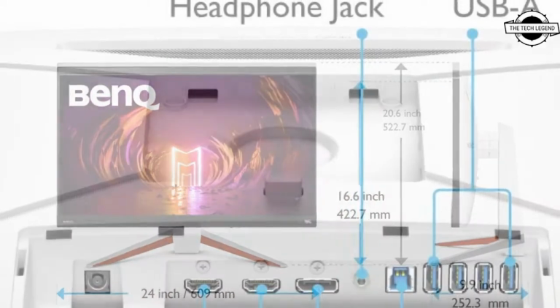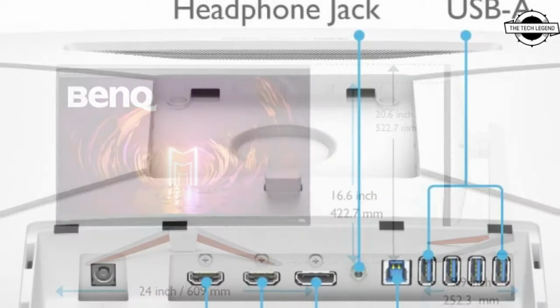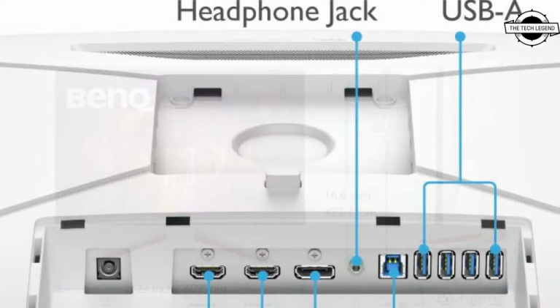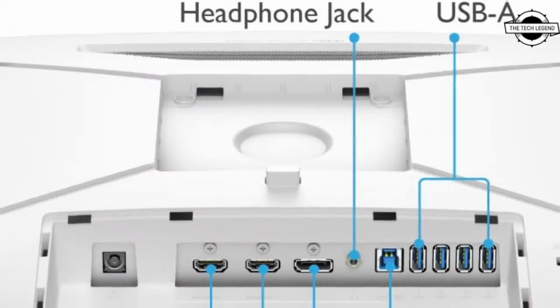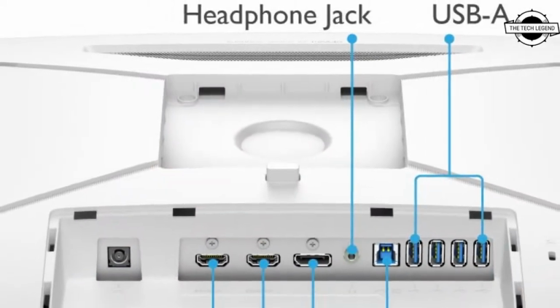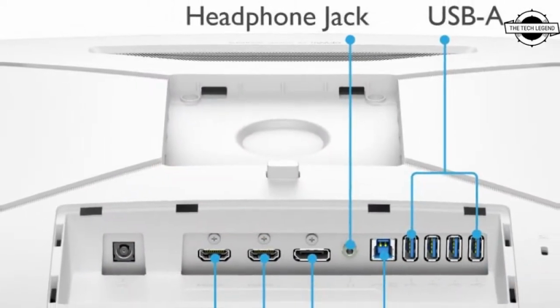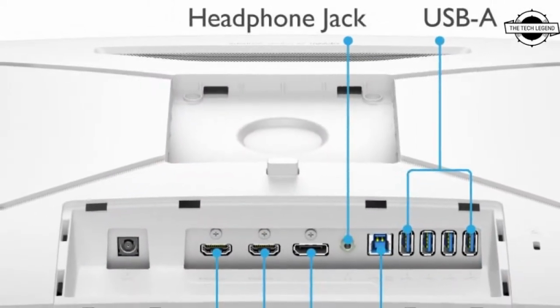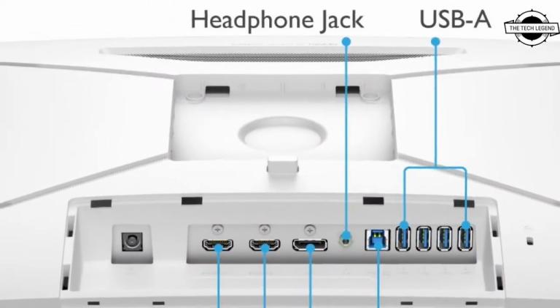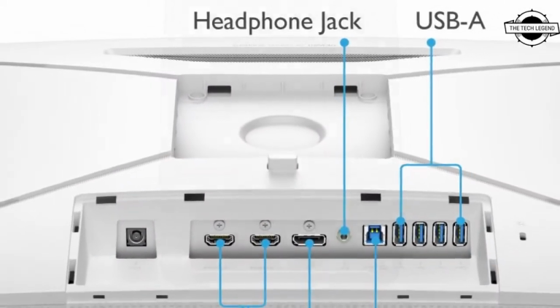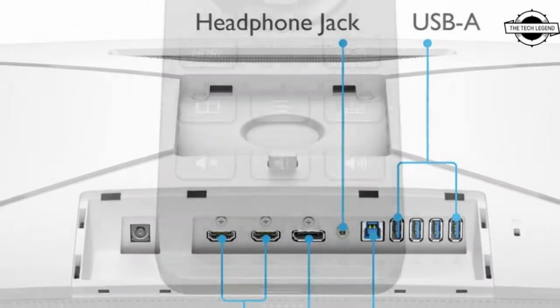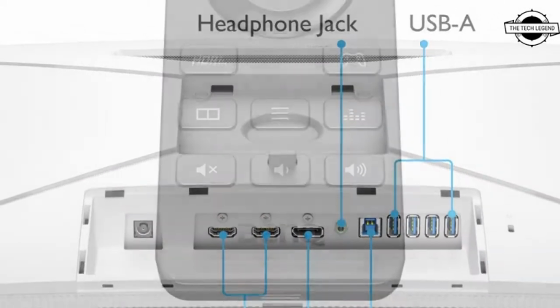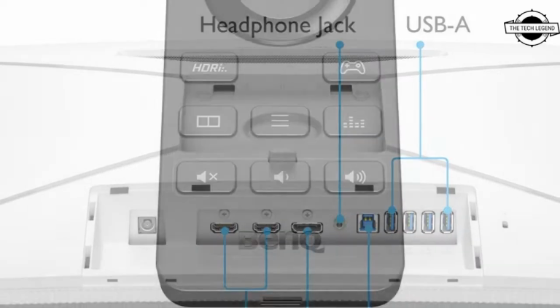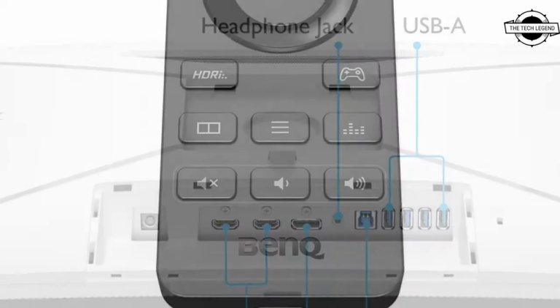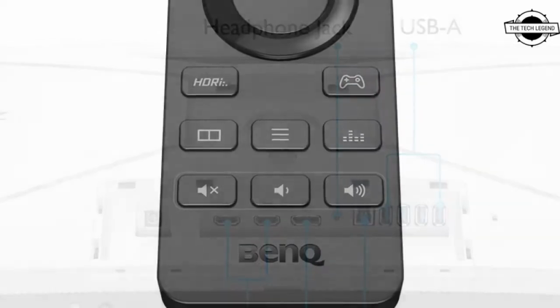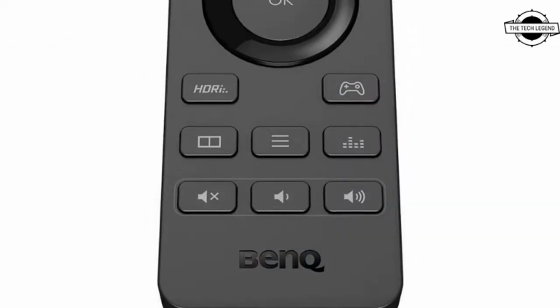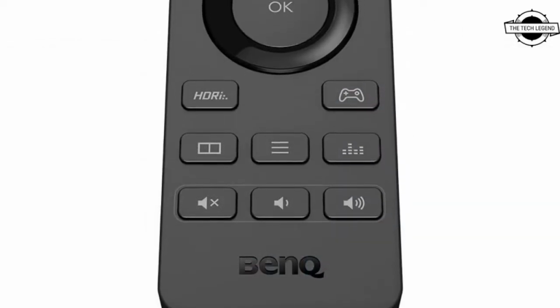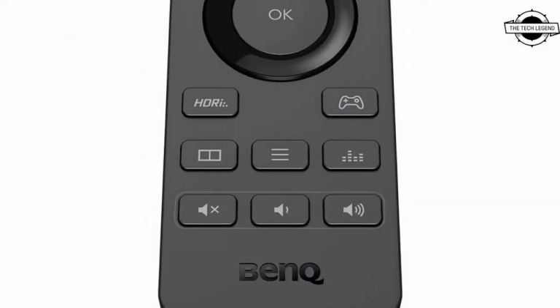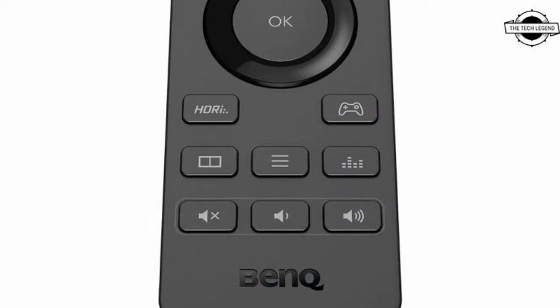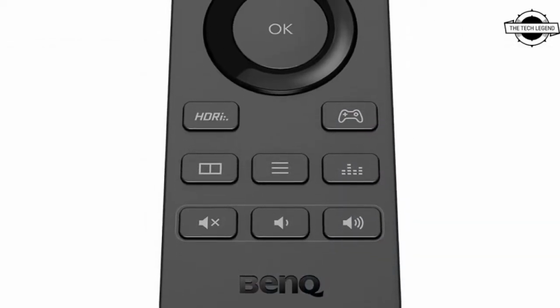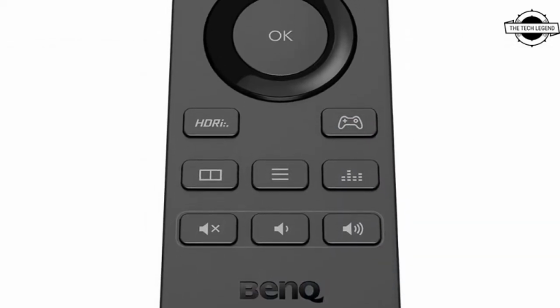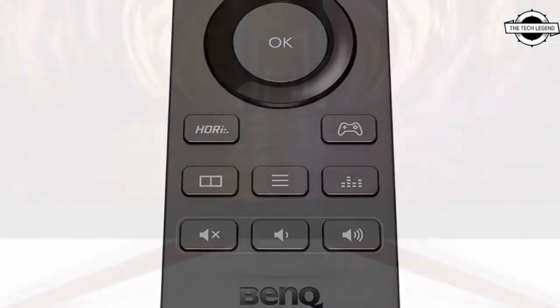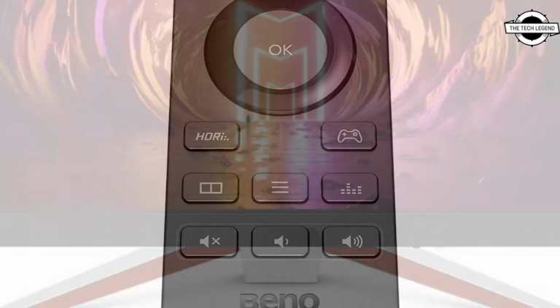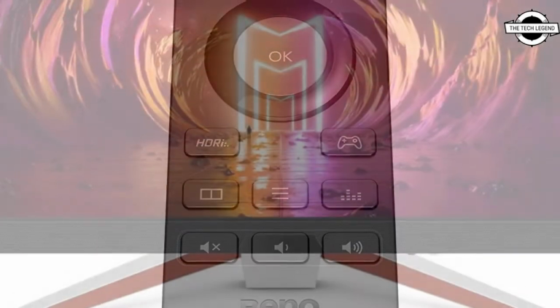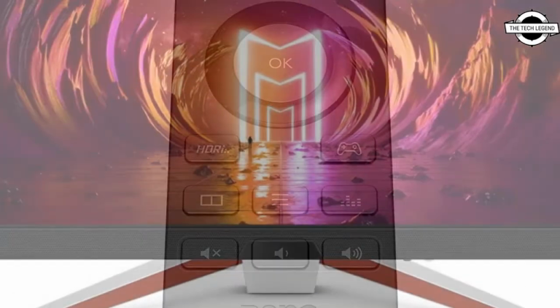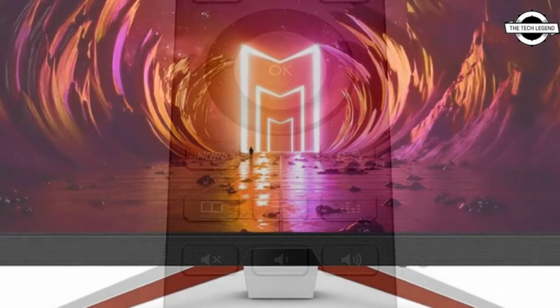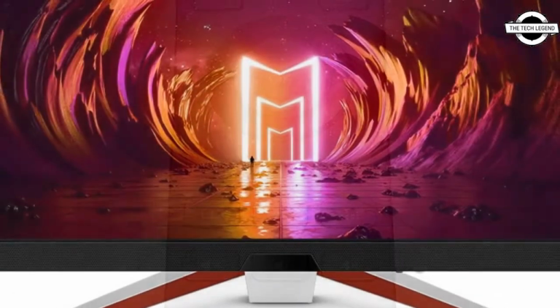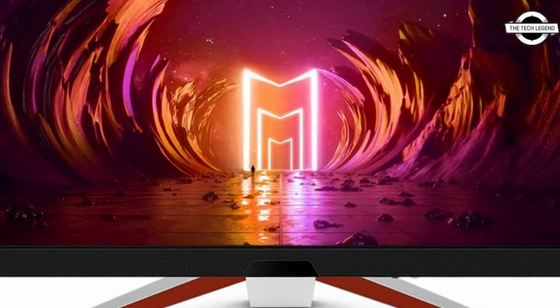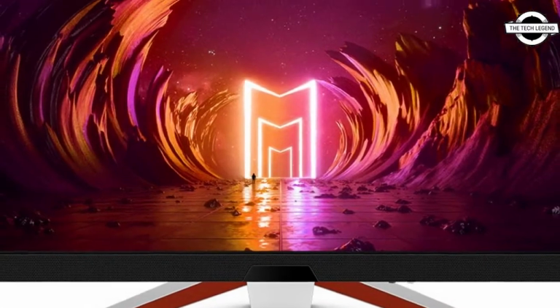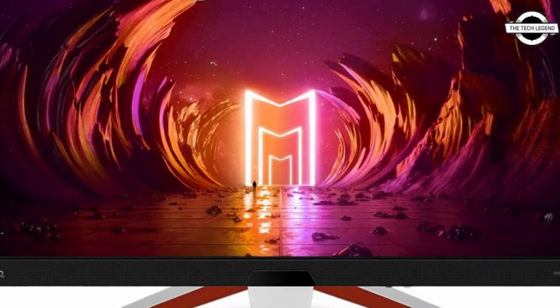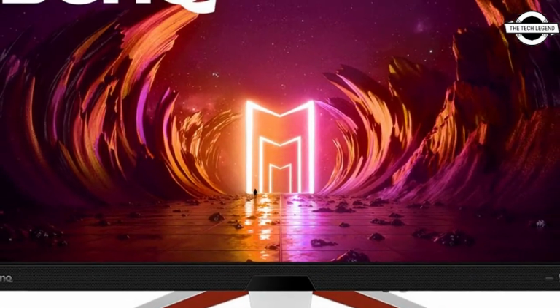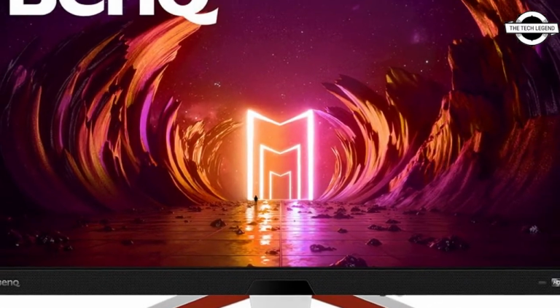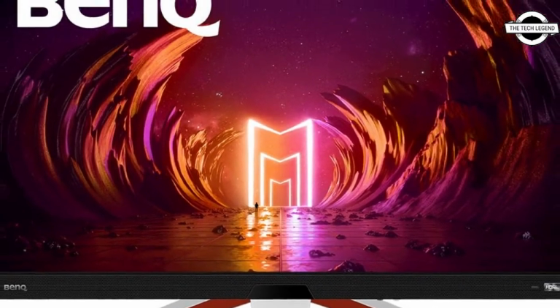The variant model of the EX3210U, introduced in February of this year, does not have quantum dot technology, and the price is reduced by making the panel size one size lower.